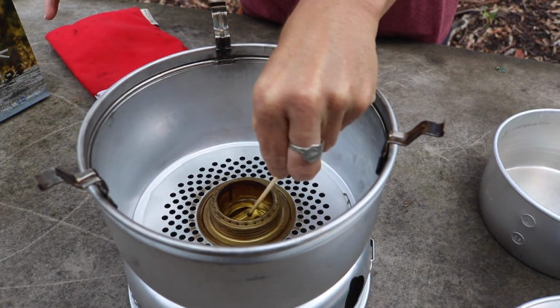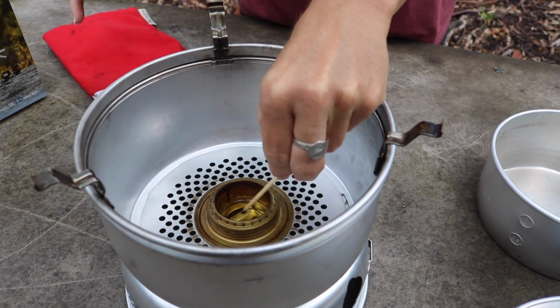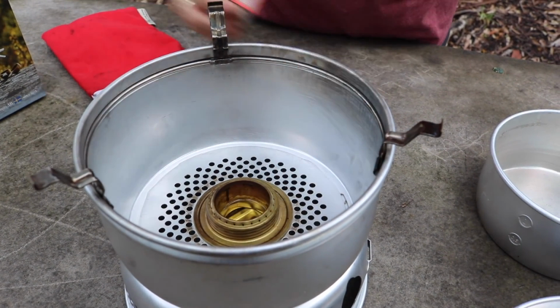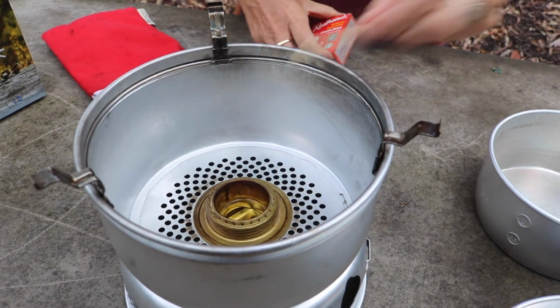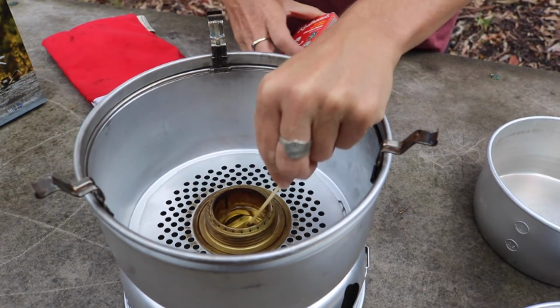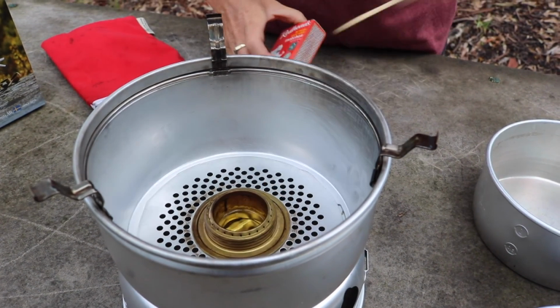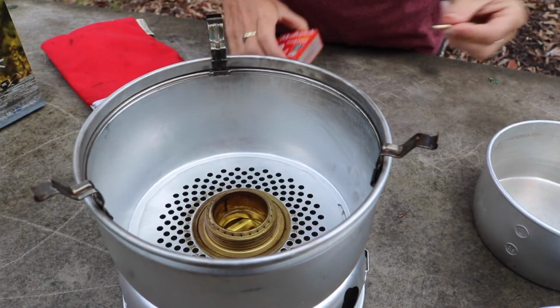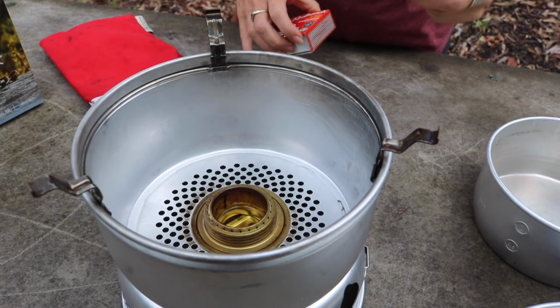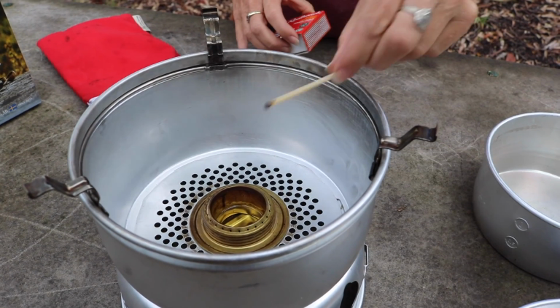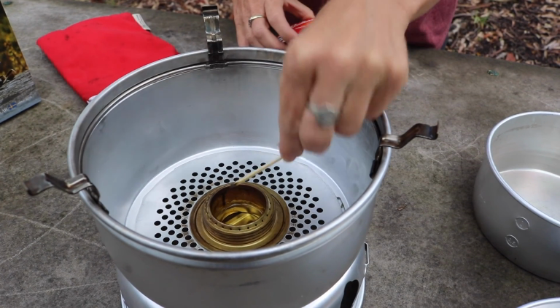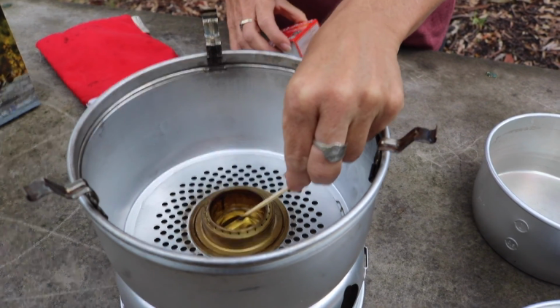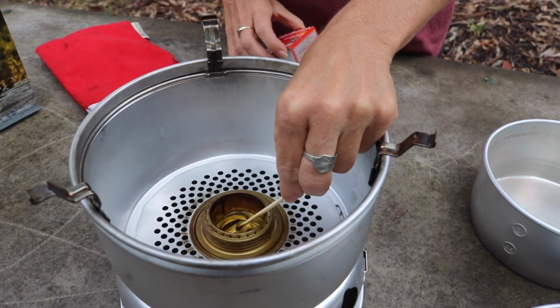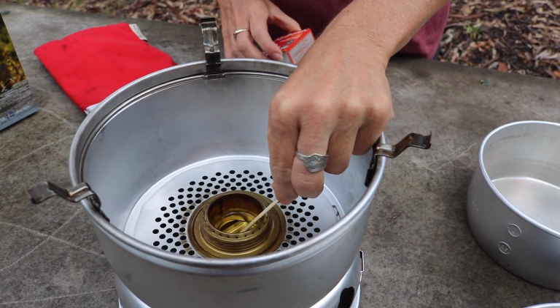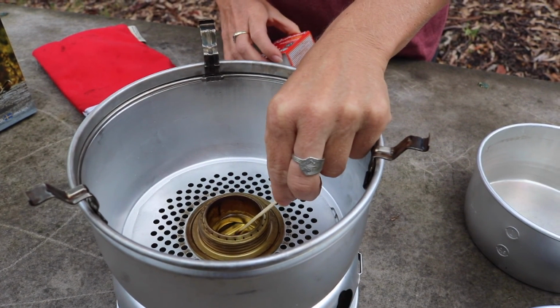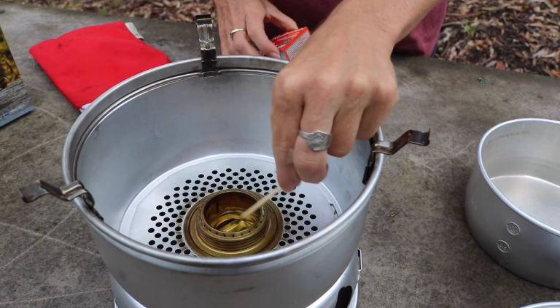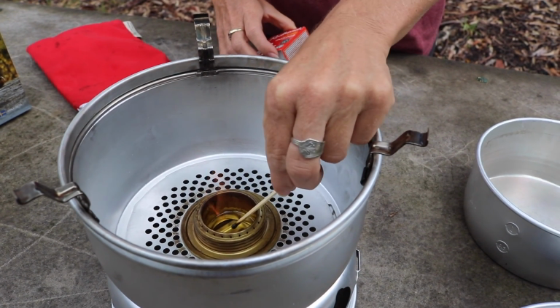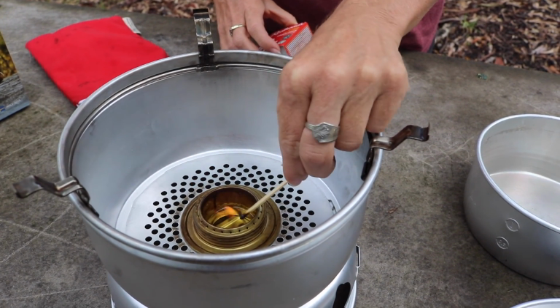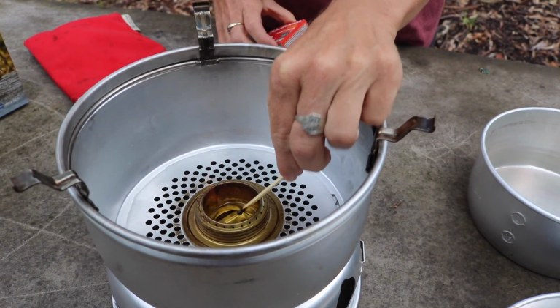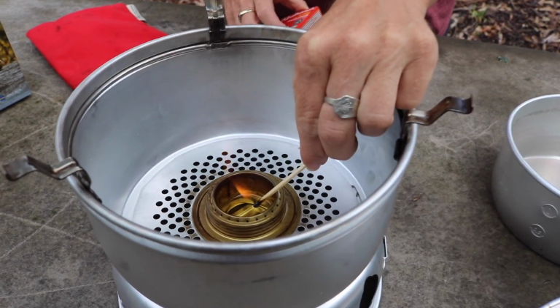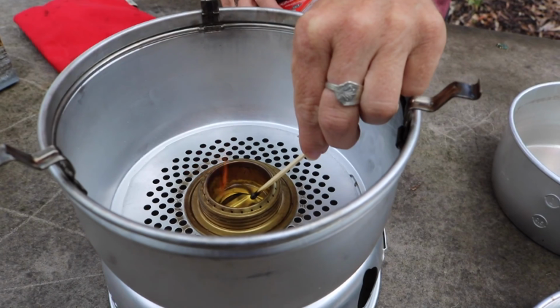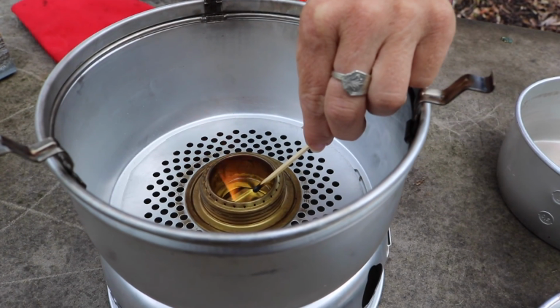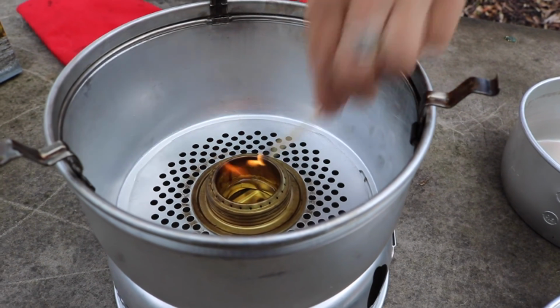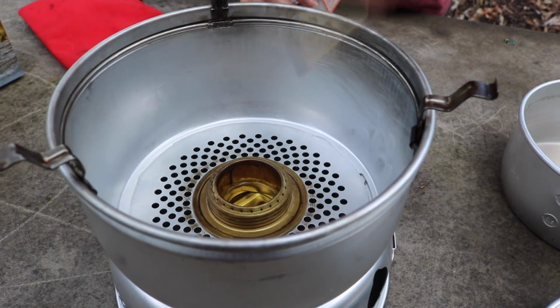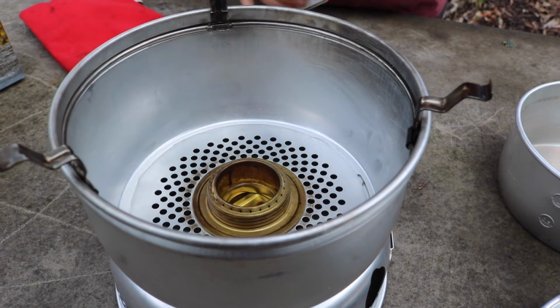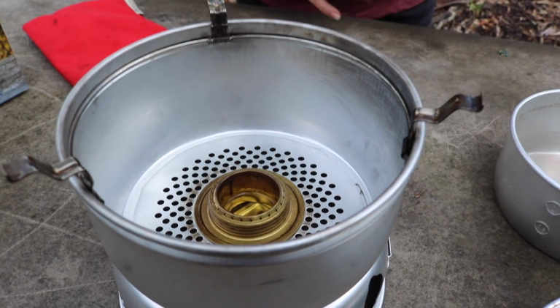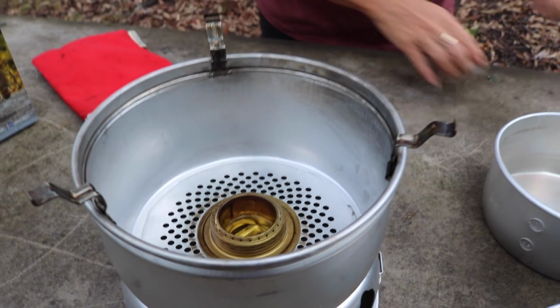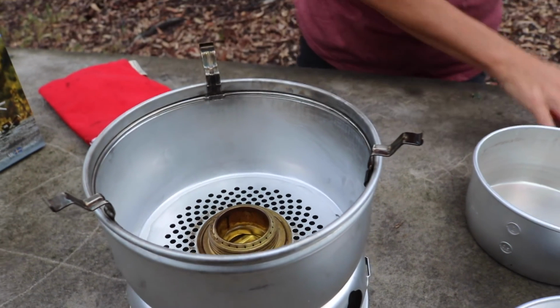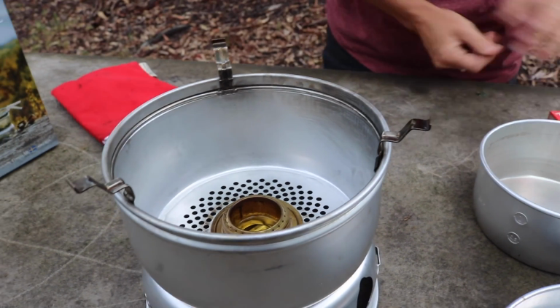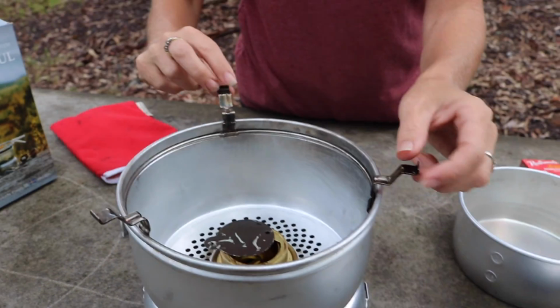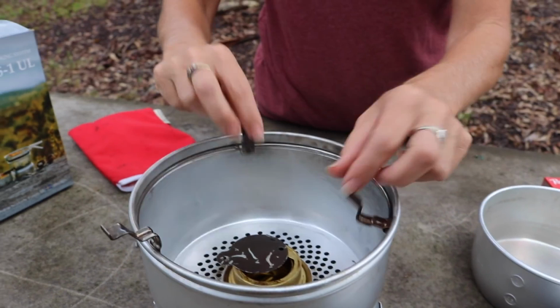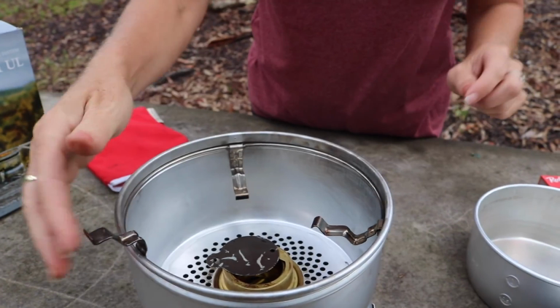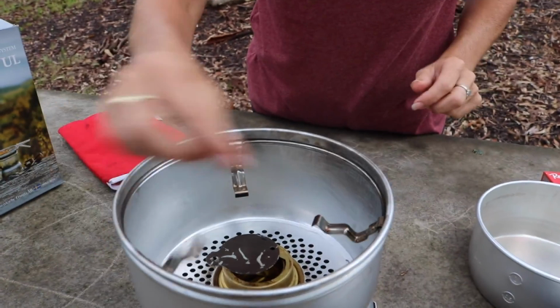You hear the pop. It's hard to see the flame, but can you see the flame? So there's the flame going, and then we're ready to cook.